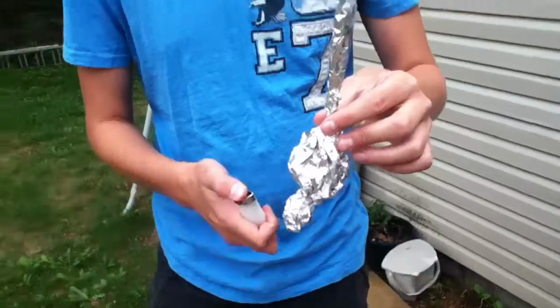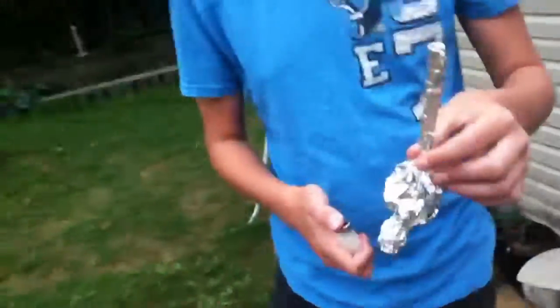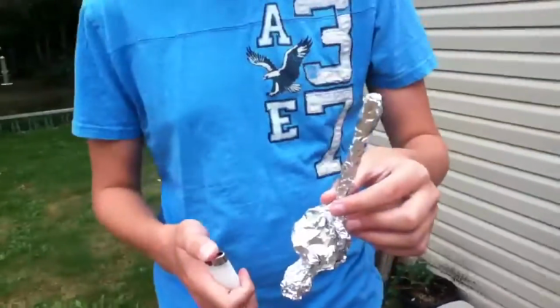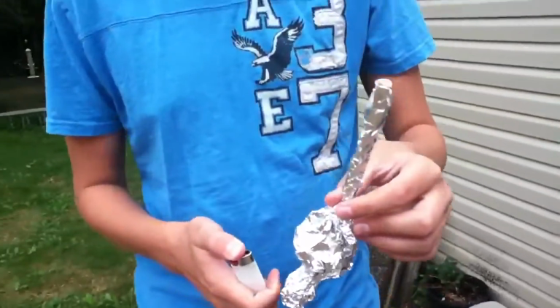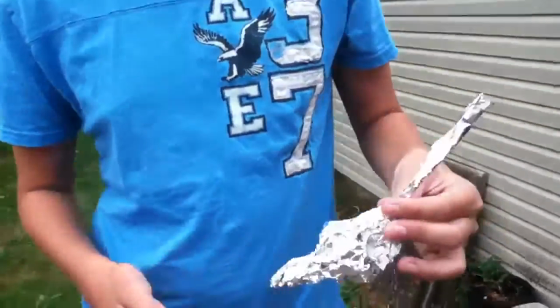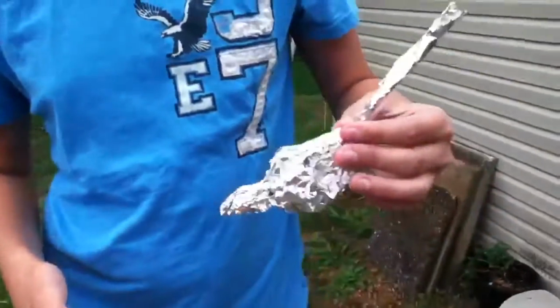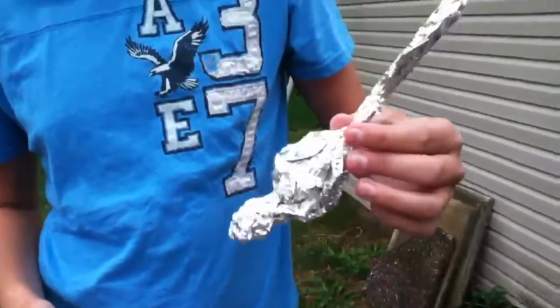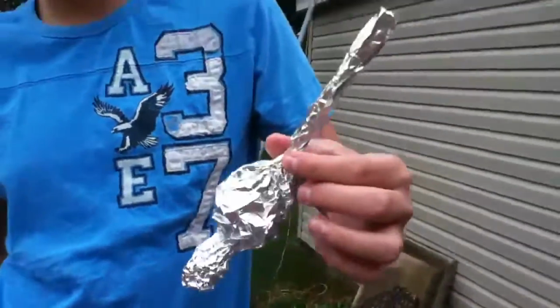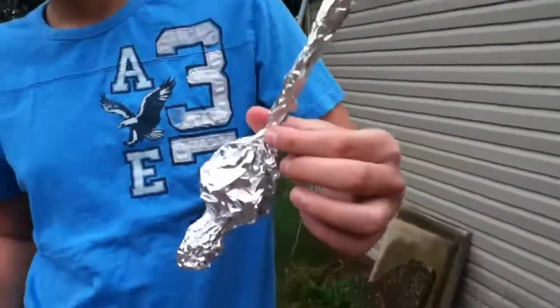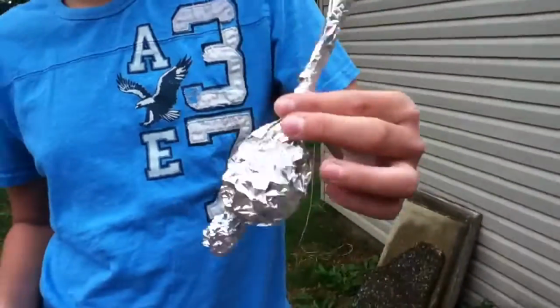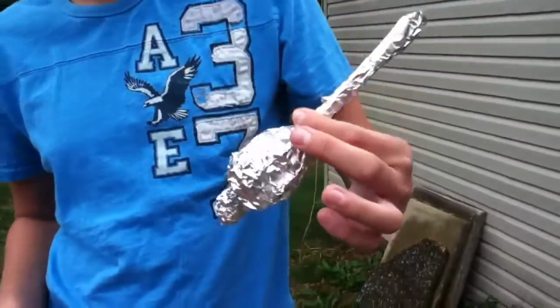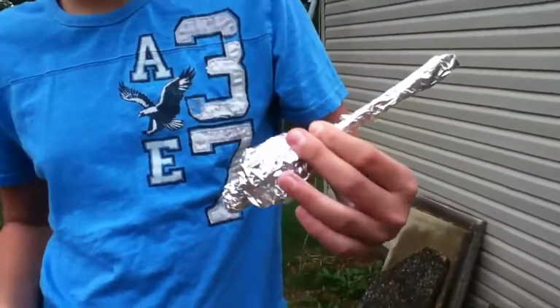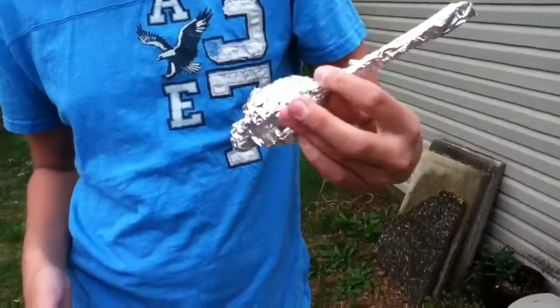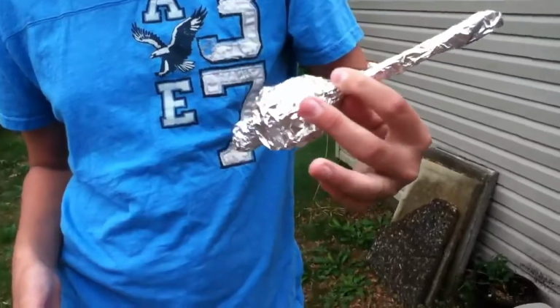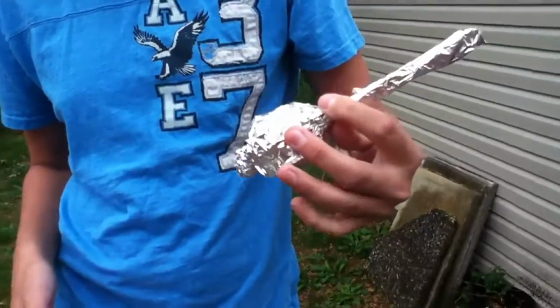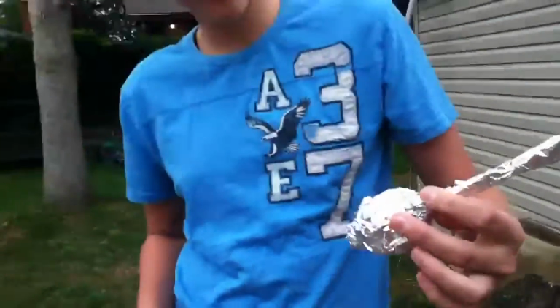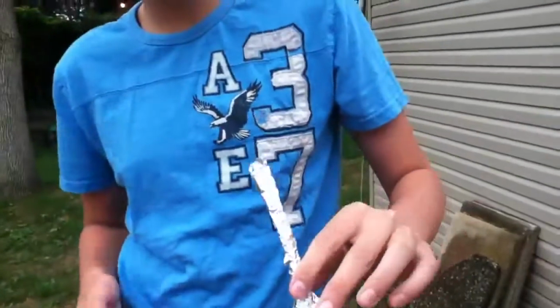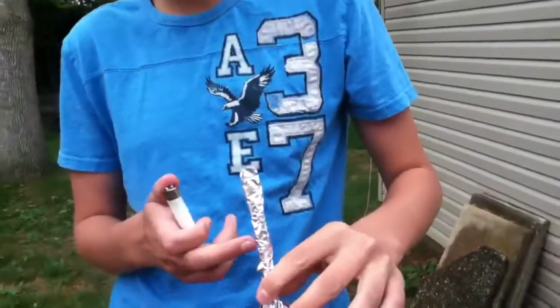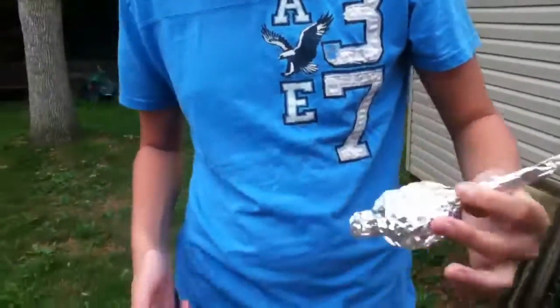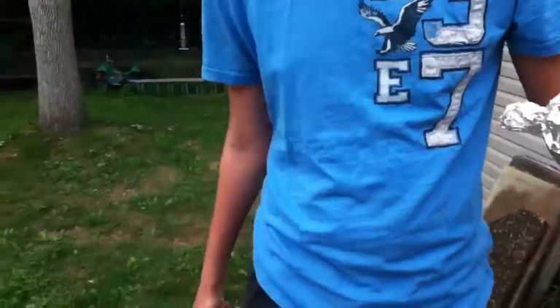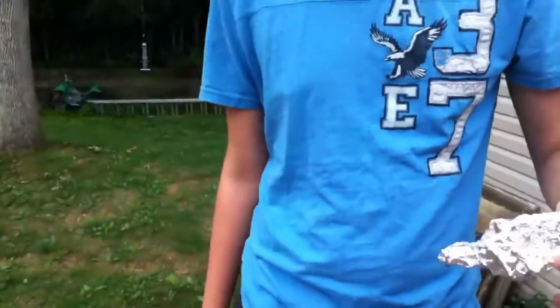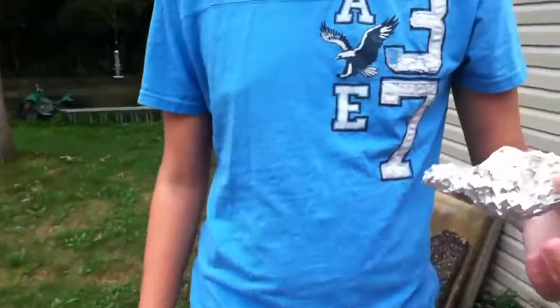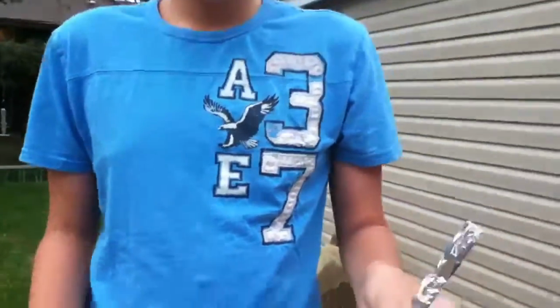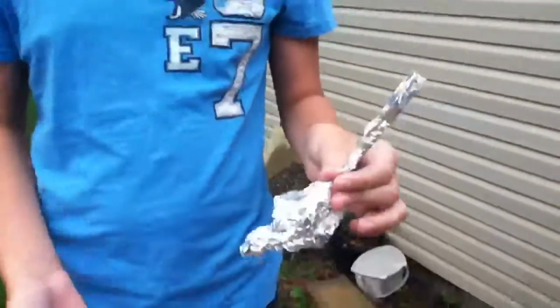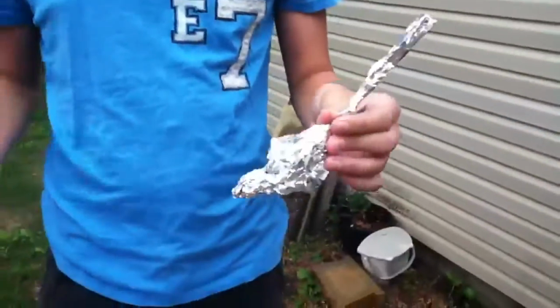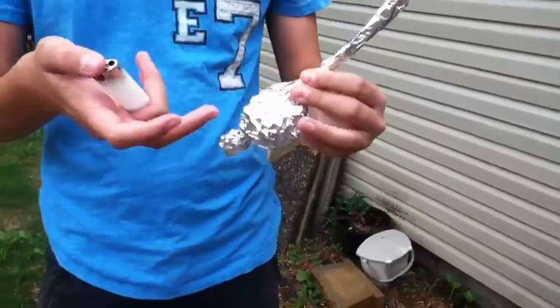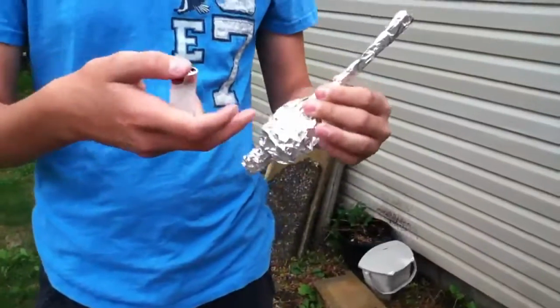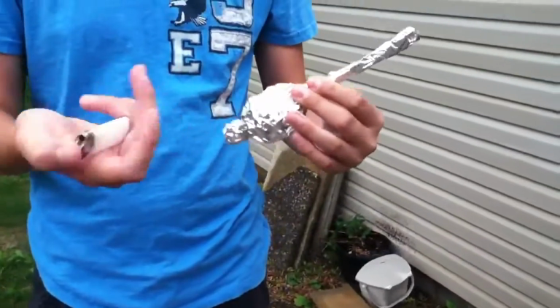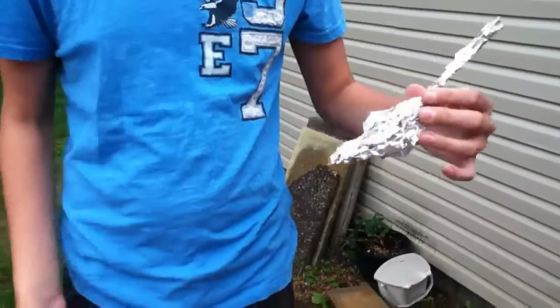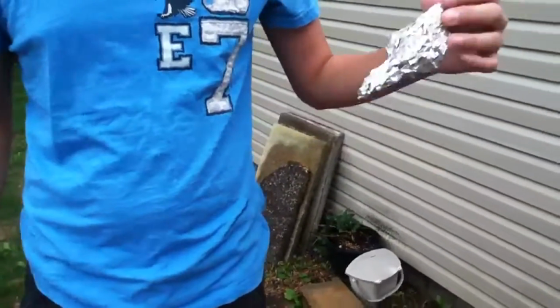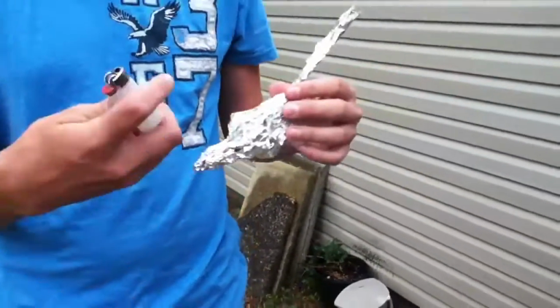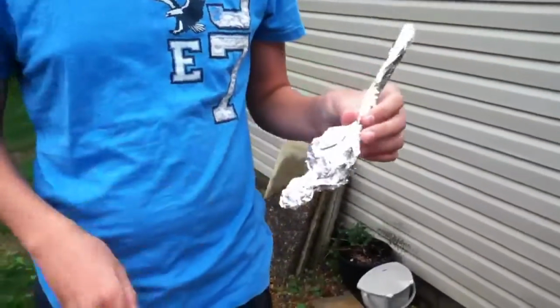Here we have a smoke bomb. We made this out of ping pong balls, tin foil, and a straw. What you have to do is cut the ping pong balls up and put it in the tin foil, then you light it.